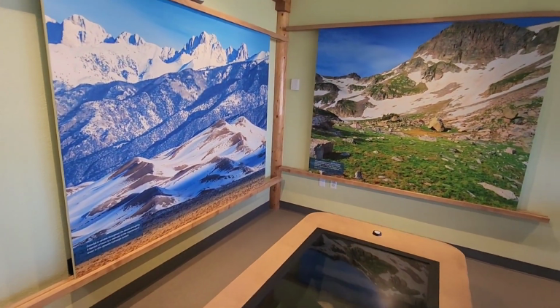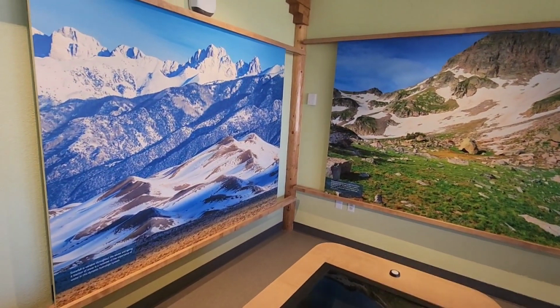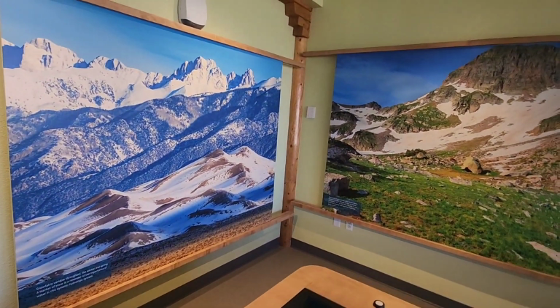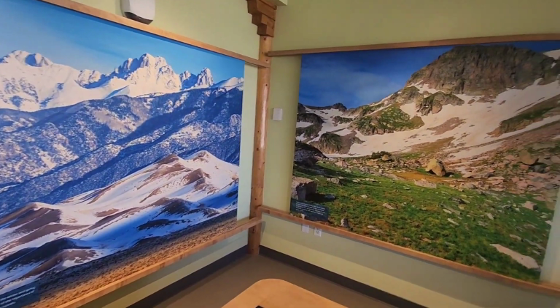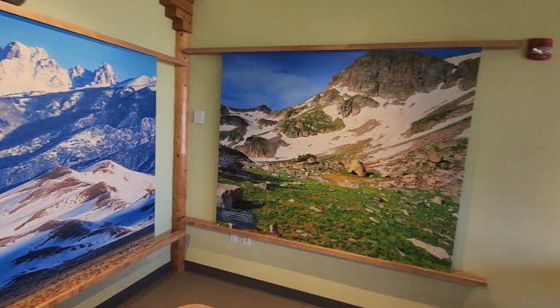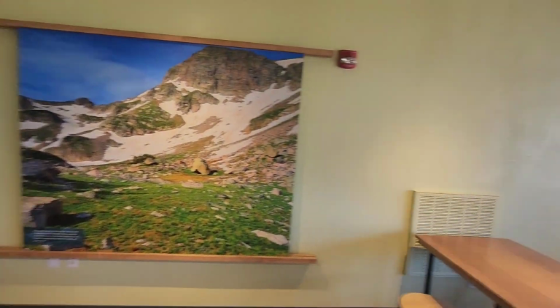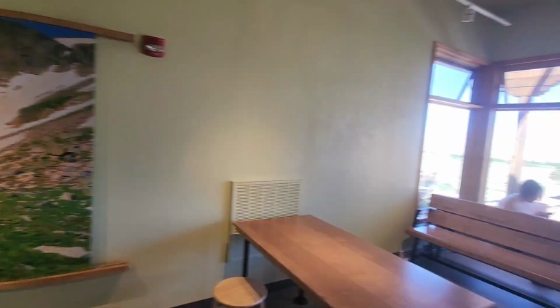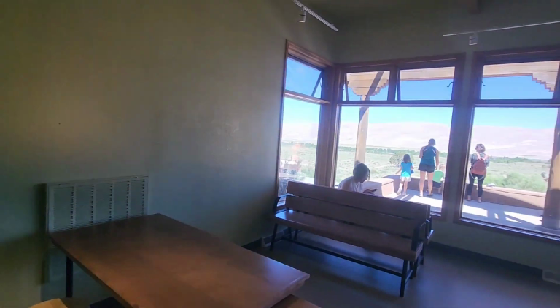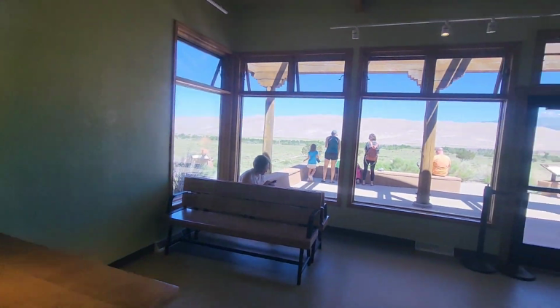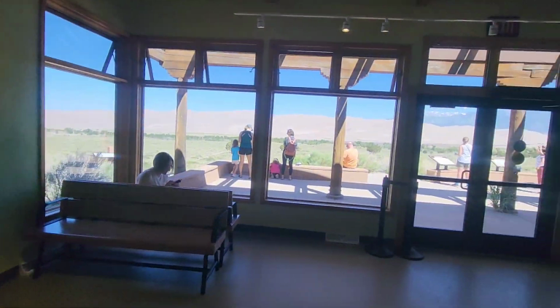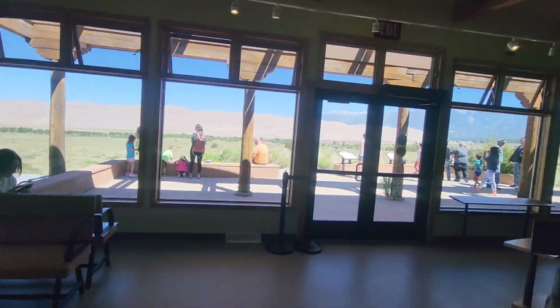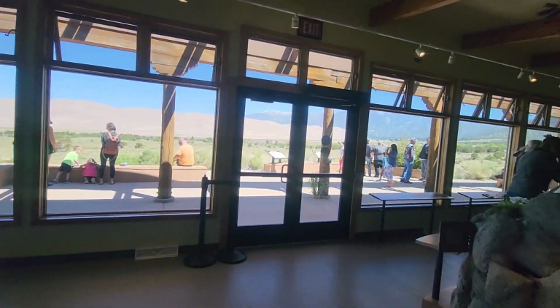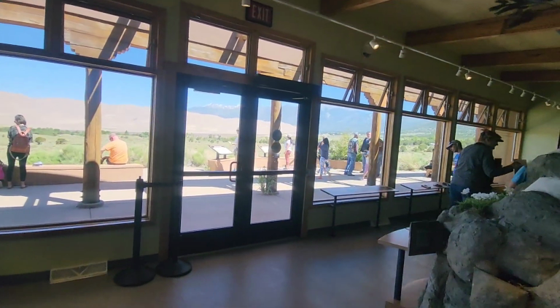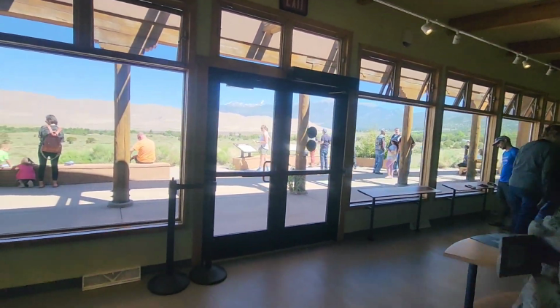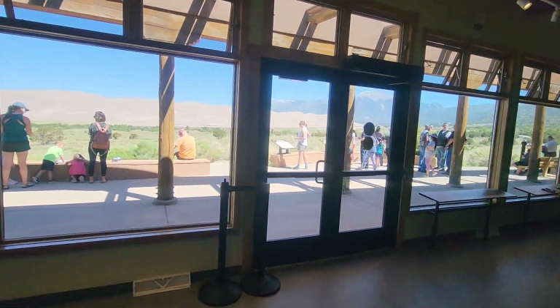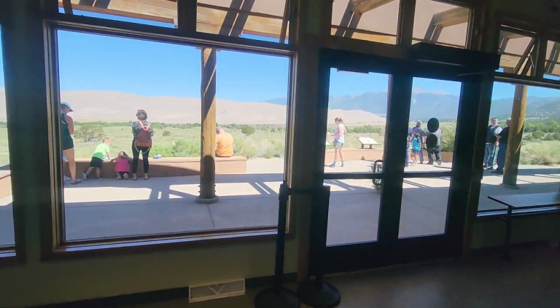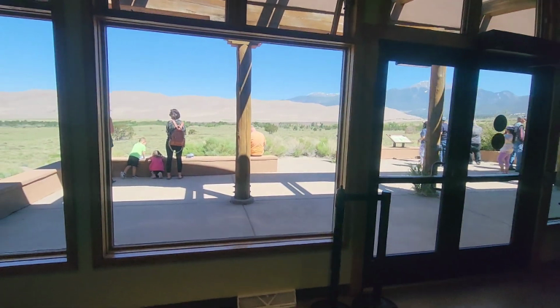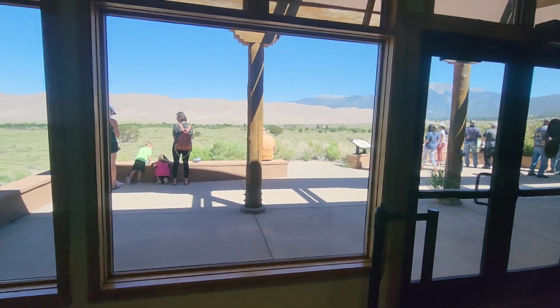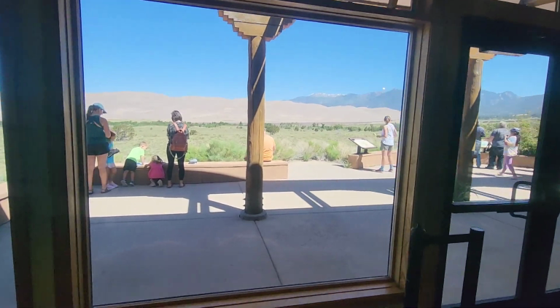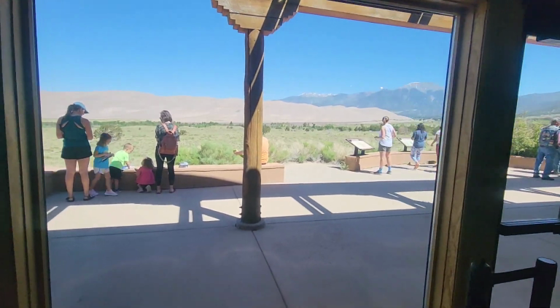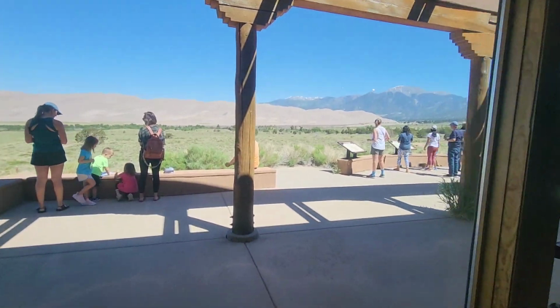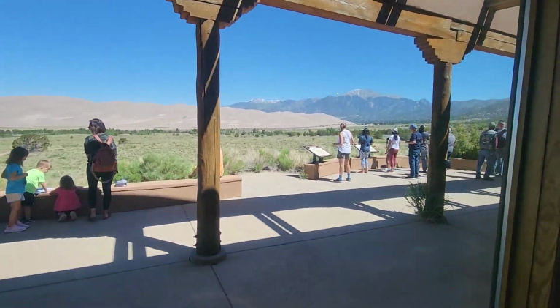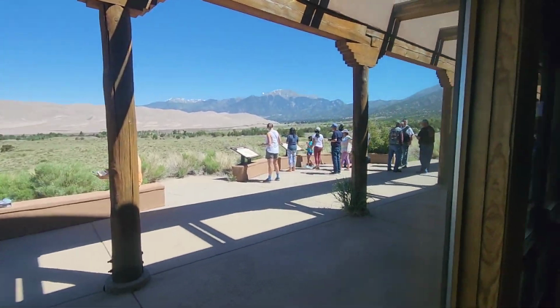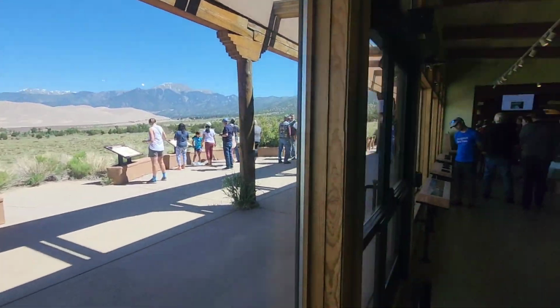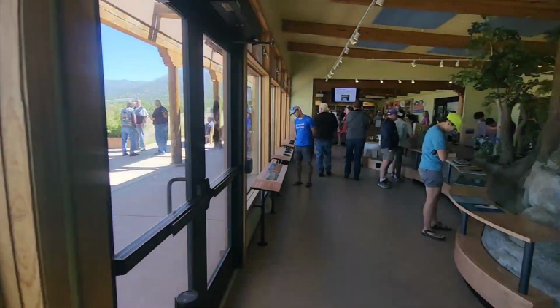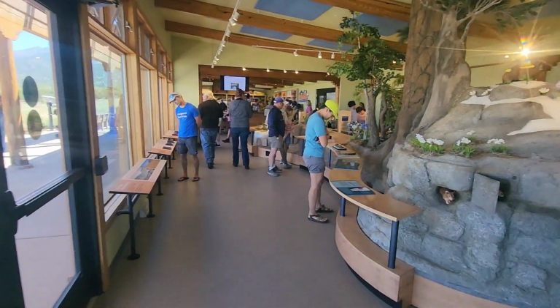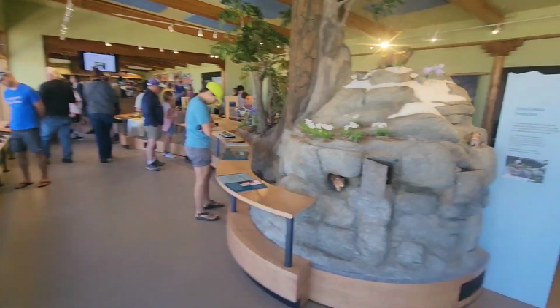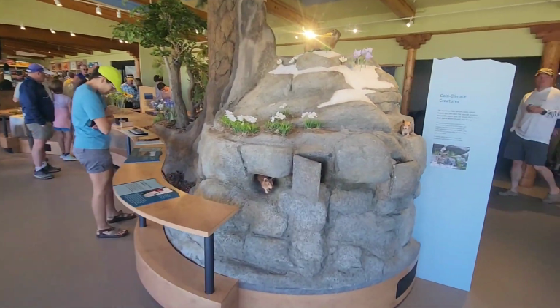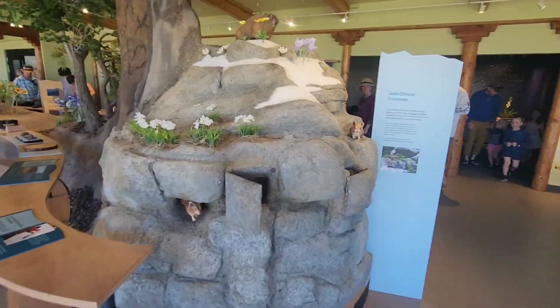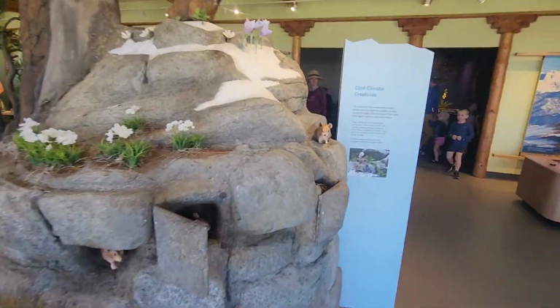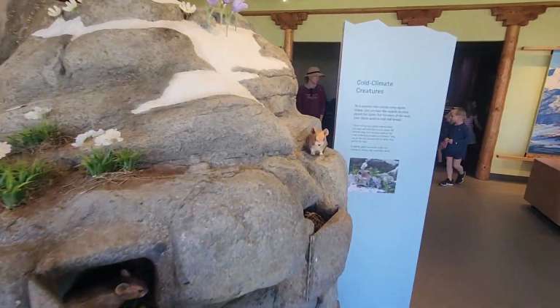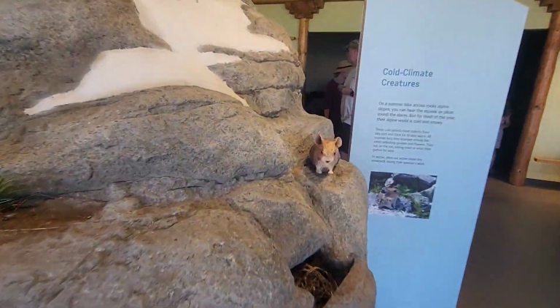The snow hits the mountain peaks in winter but not so much on top of the sand — it's more on the mountain peaks off in the distance. And there are displays about the big horn sheep and other little creatures in the area.